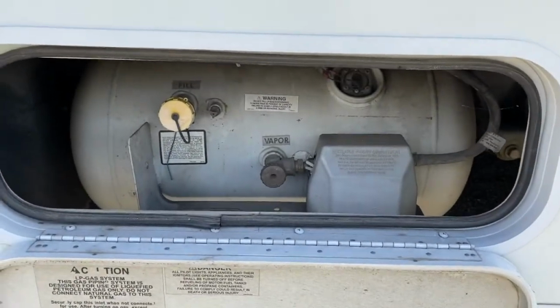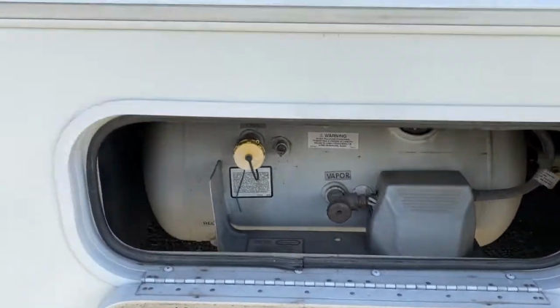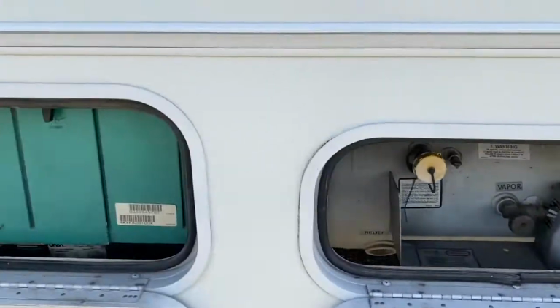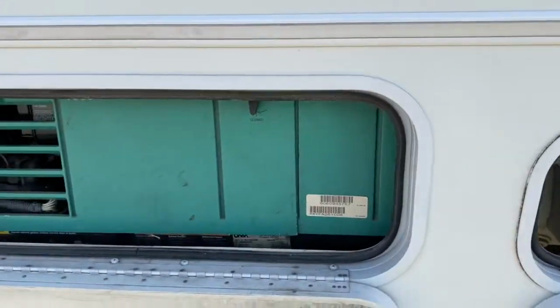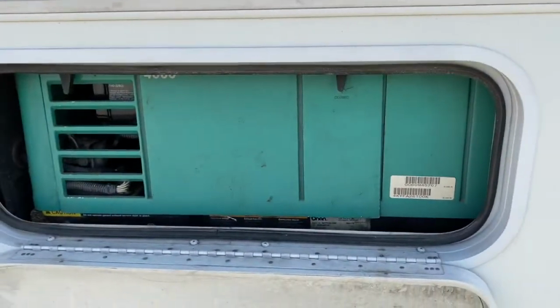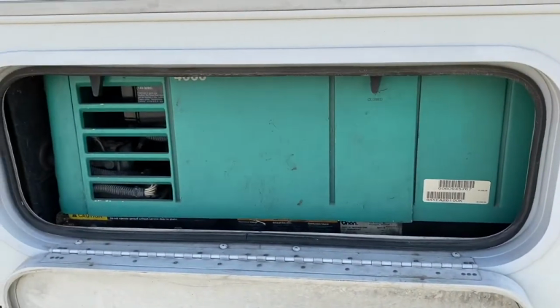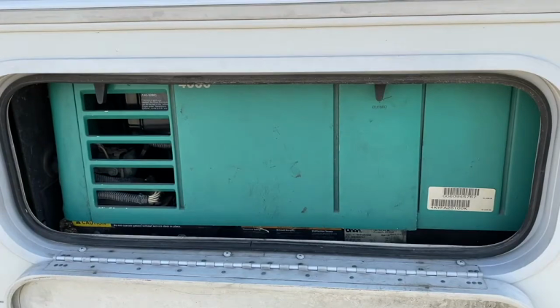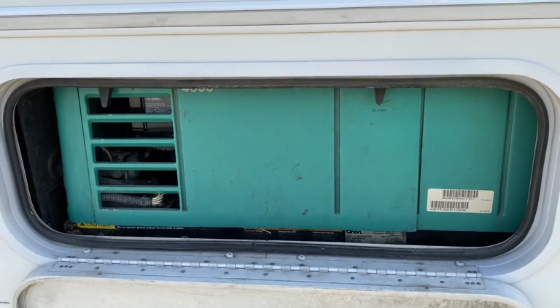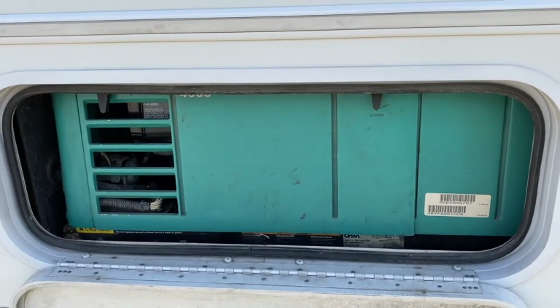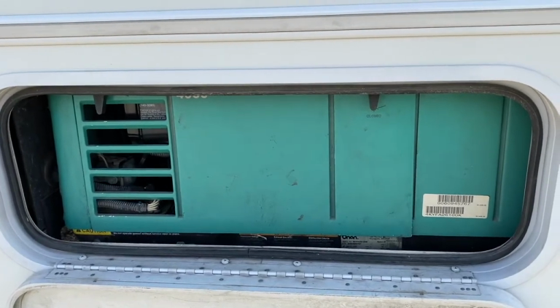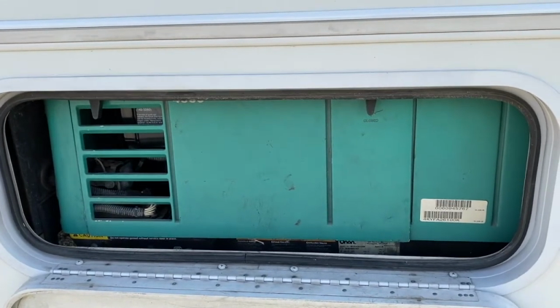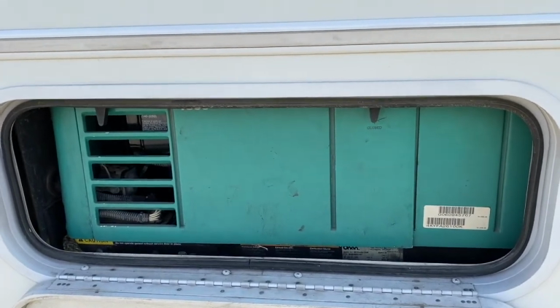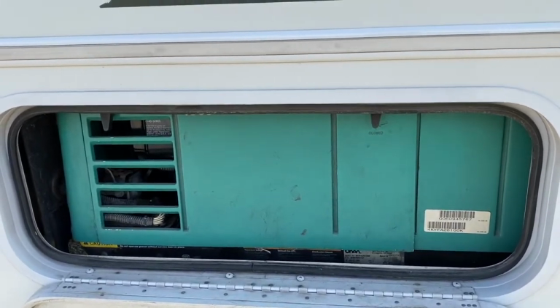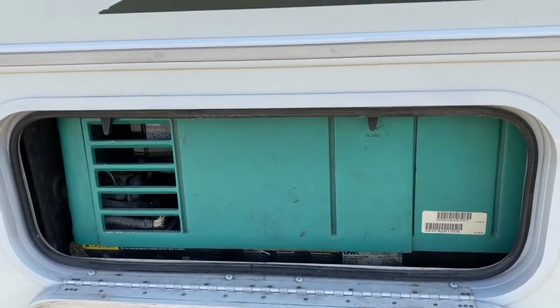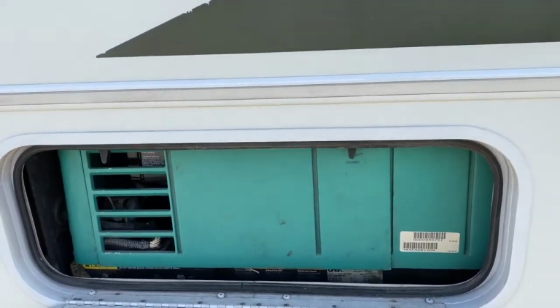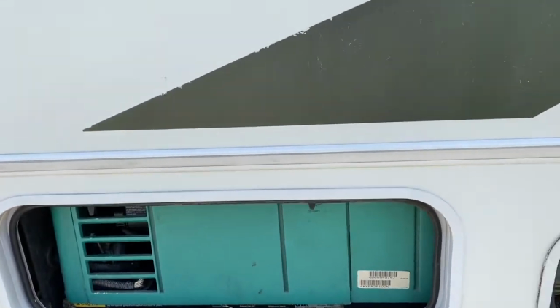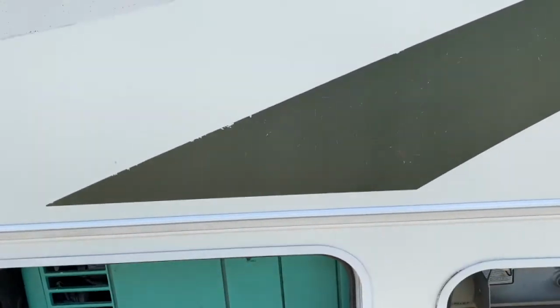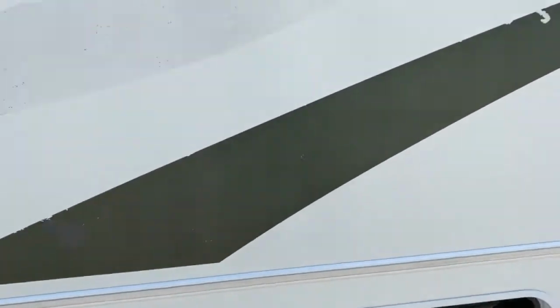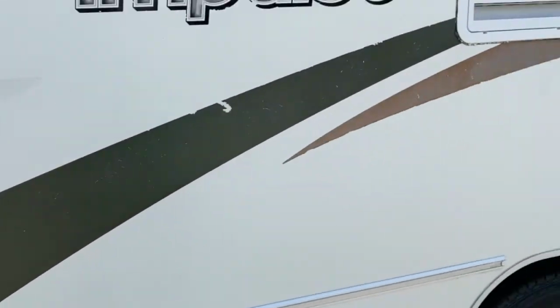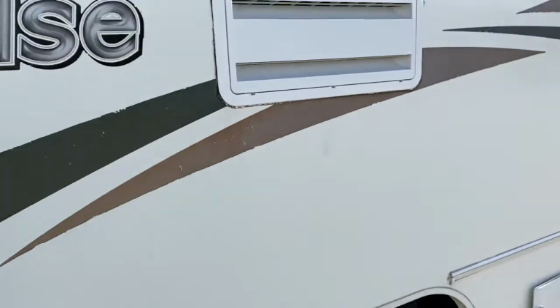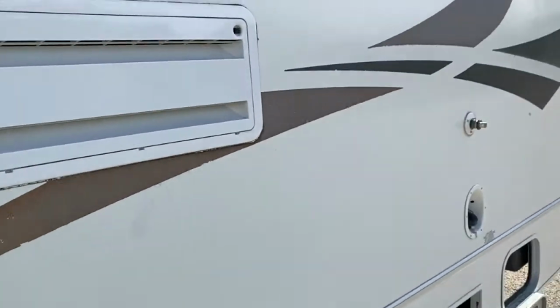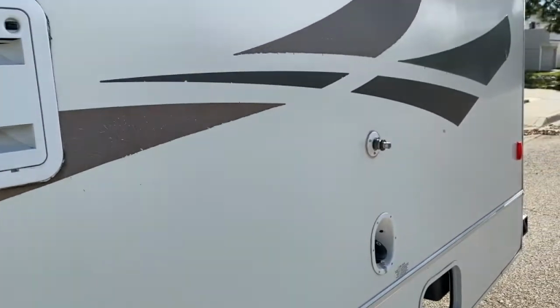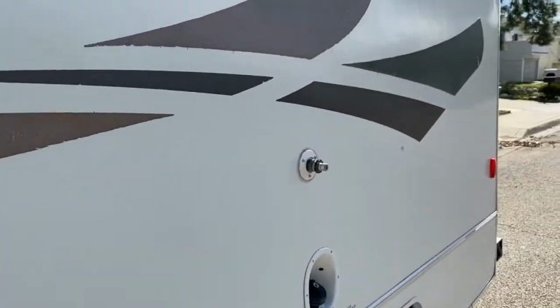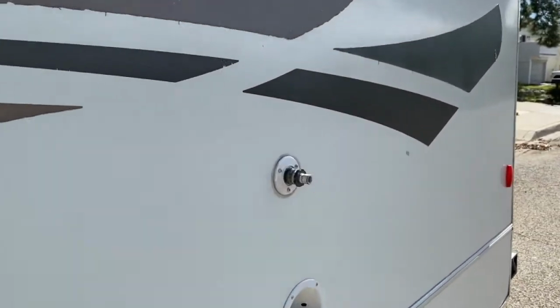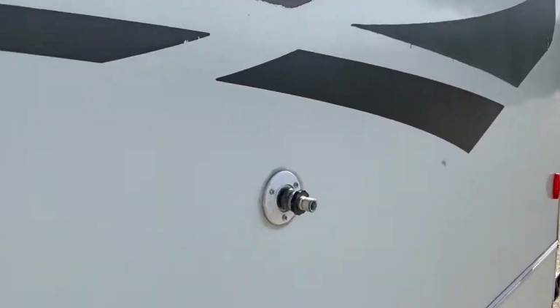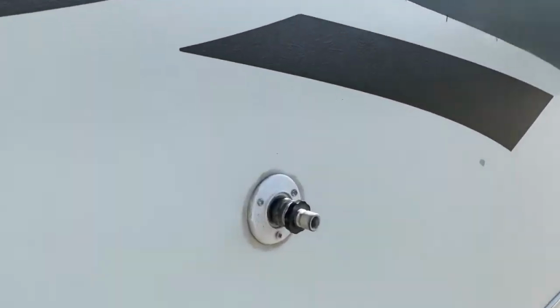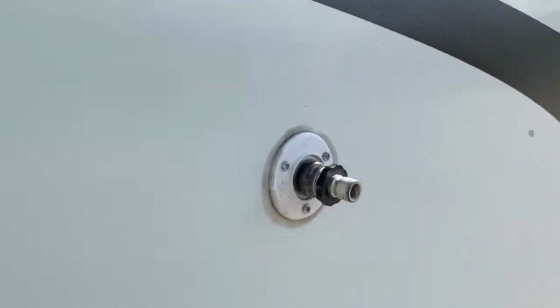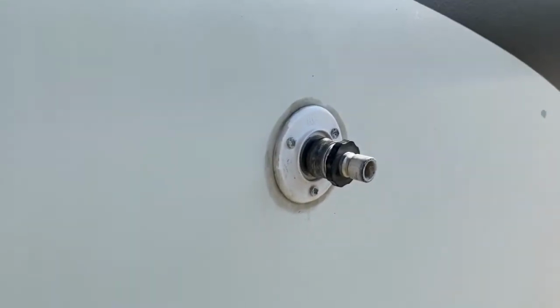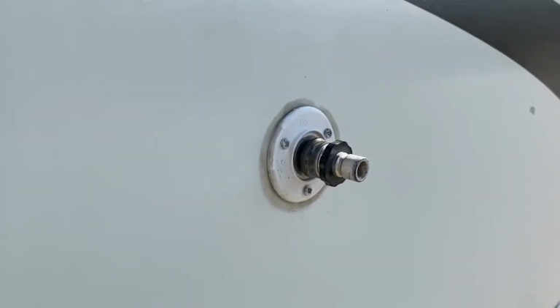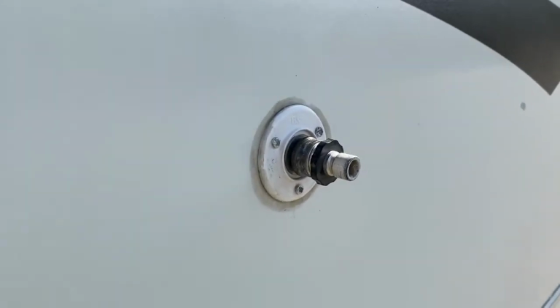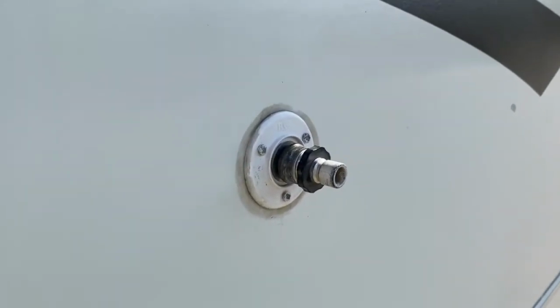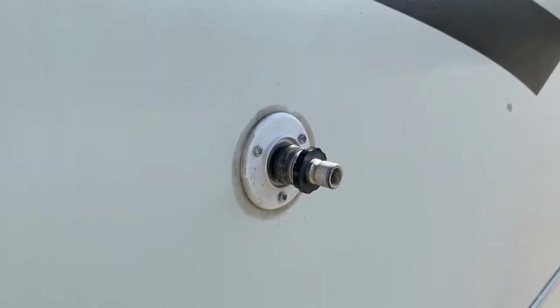We have propane and a generator with an upgraded carburetor, just recently done. We even upgraded our connector for connecting to city water to make it super easy.